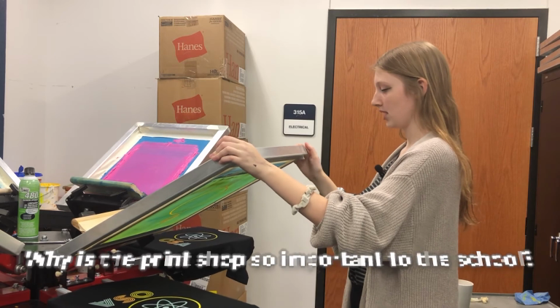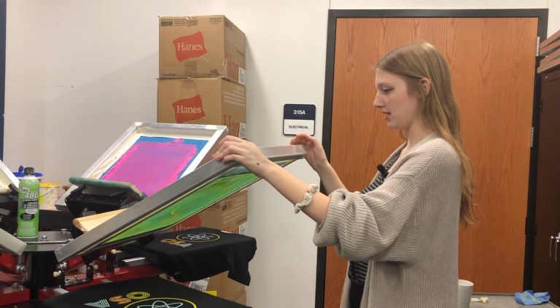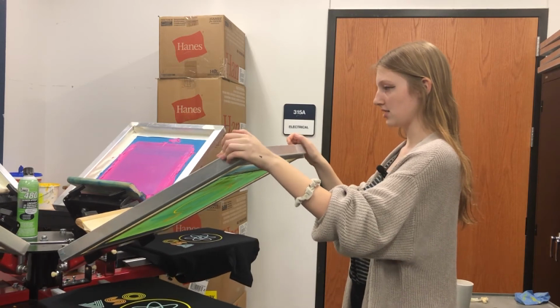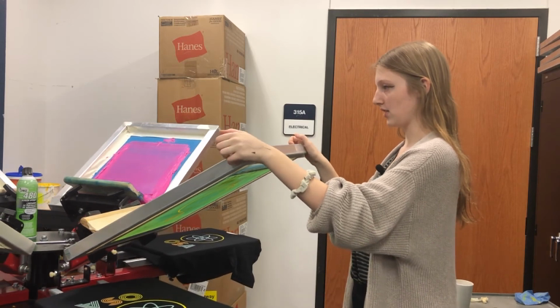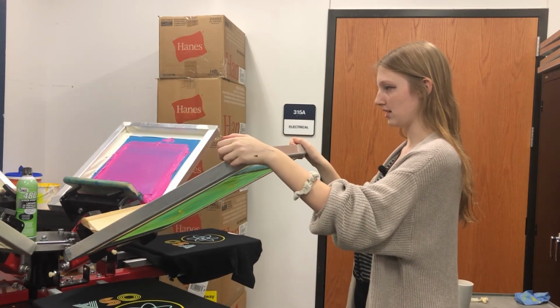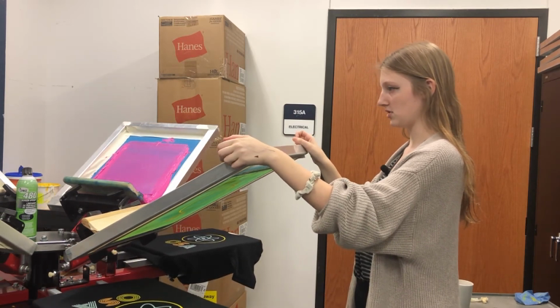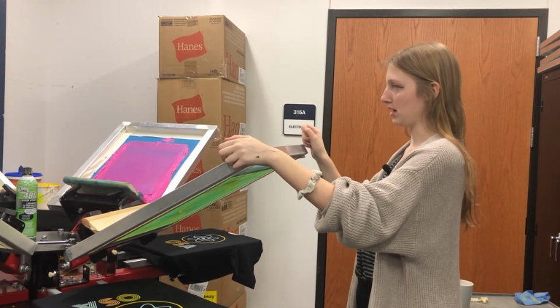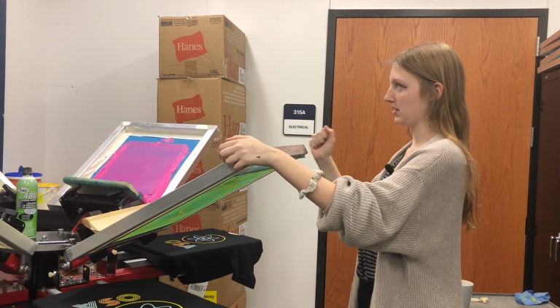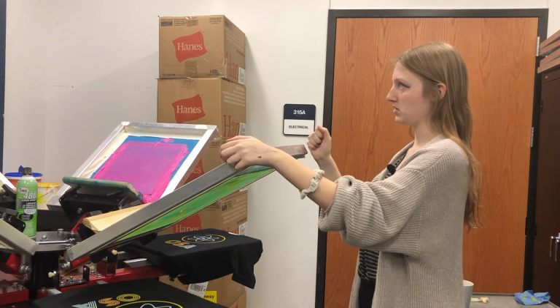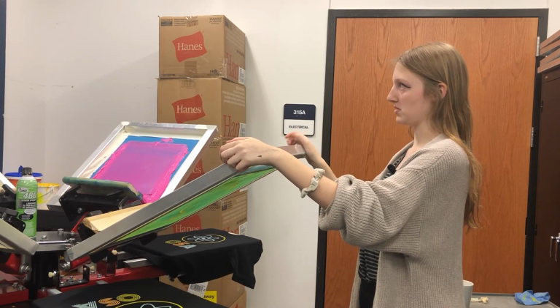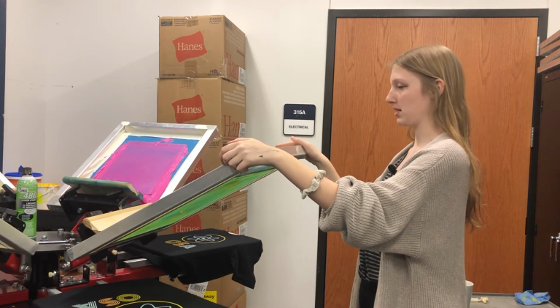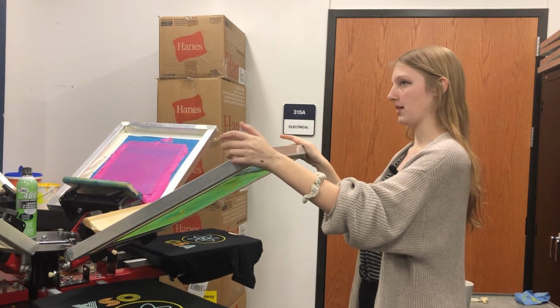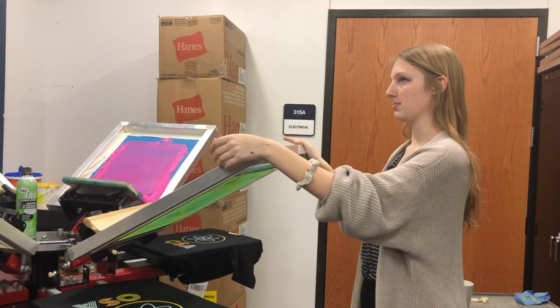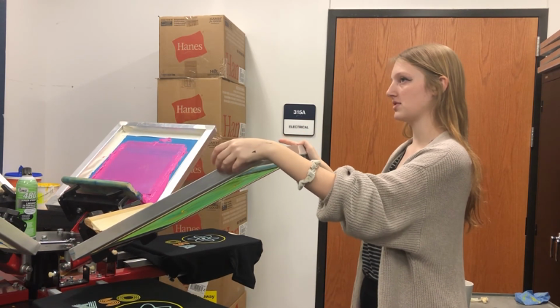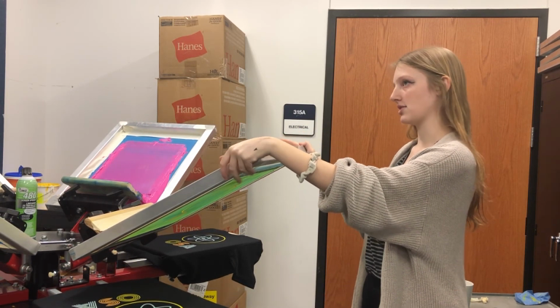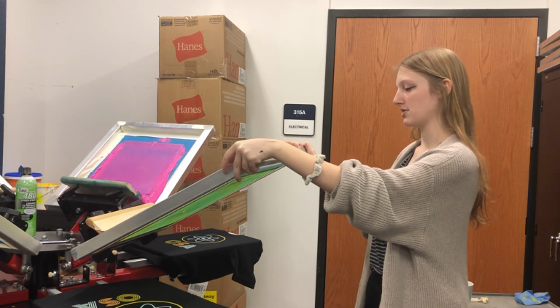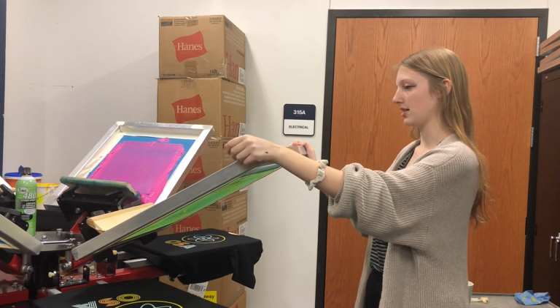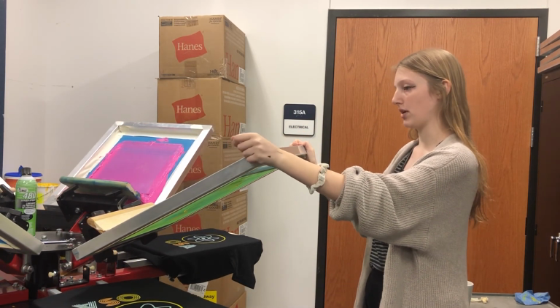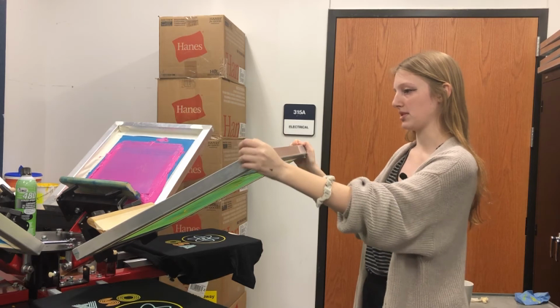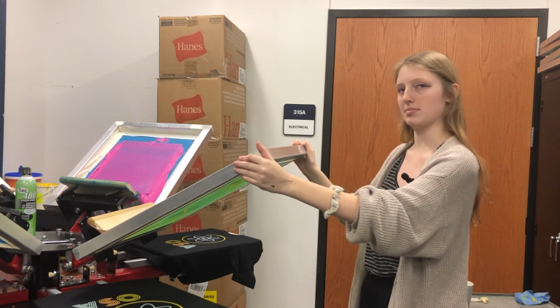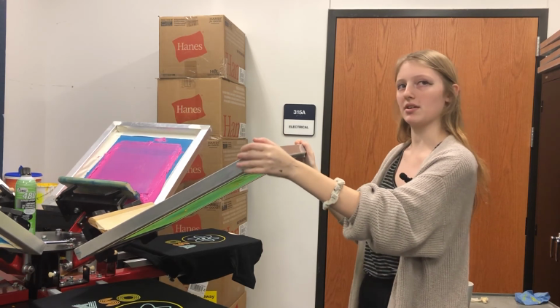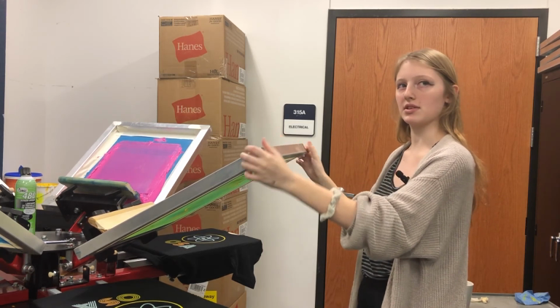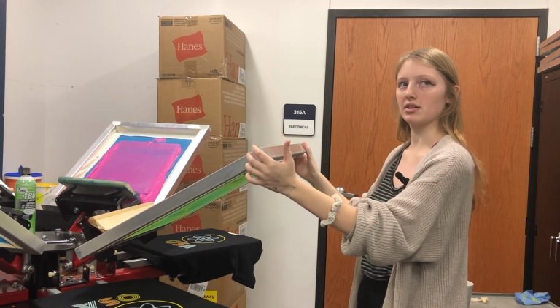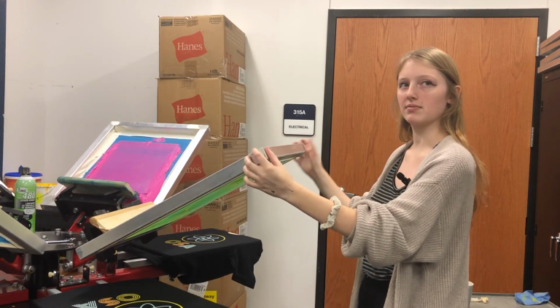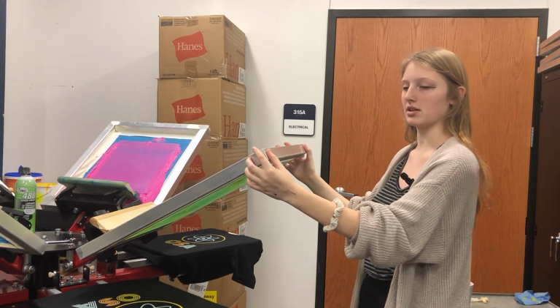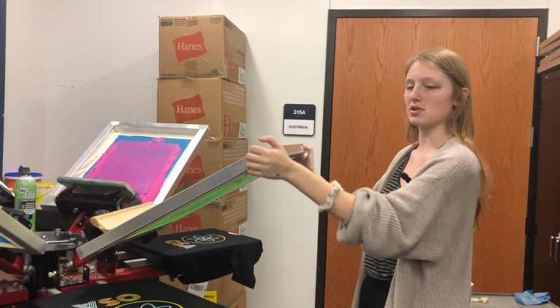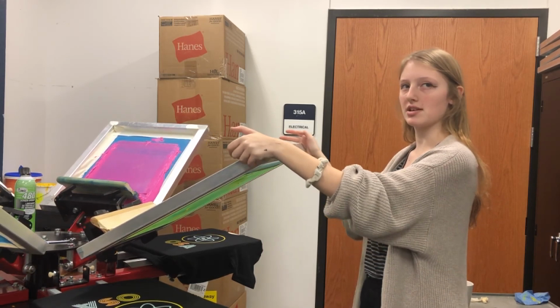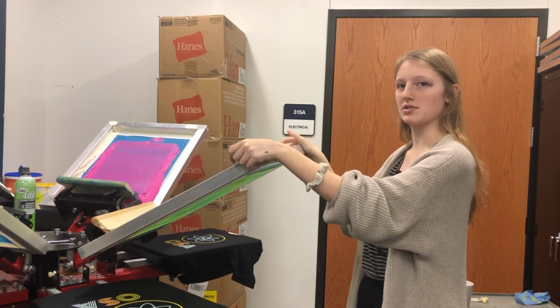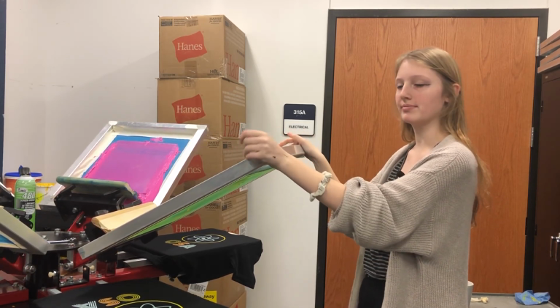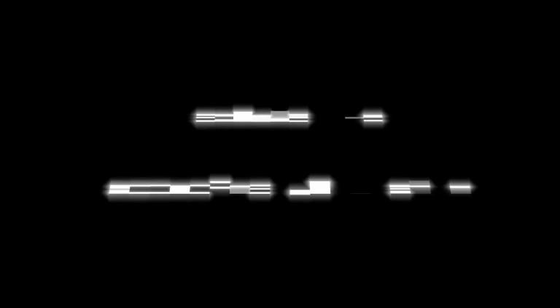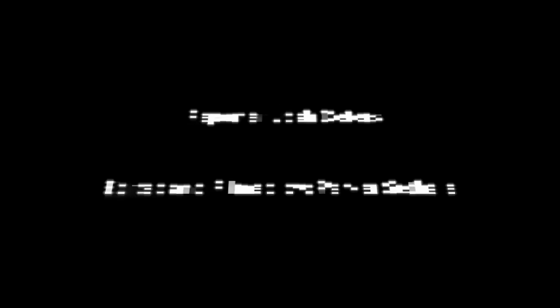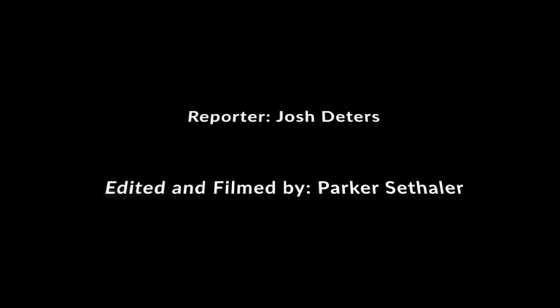I think it's fun that each club and each person that sticks in a design can represent themselves and their little association.